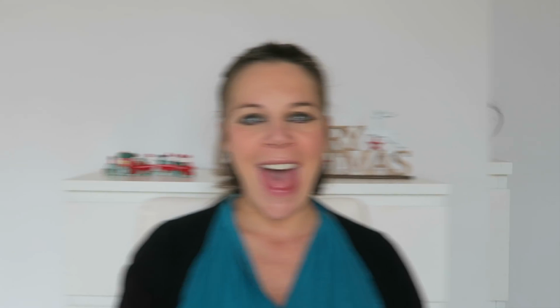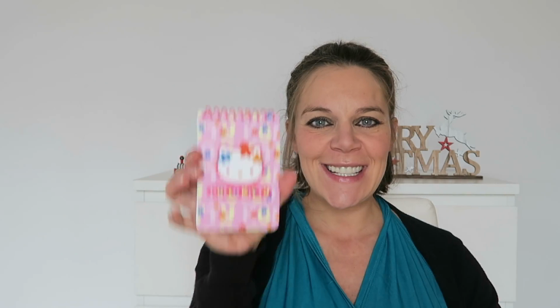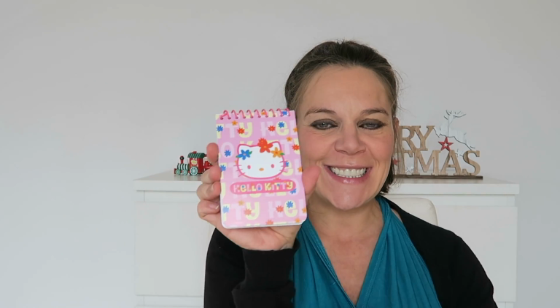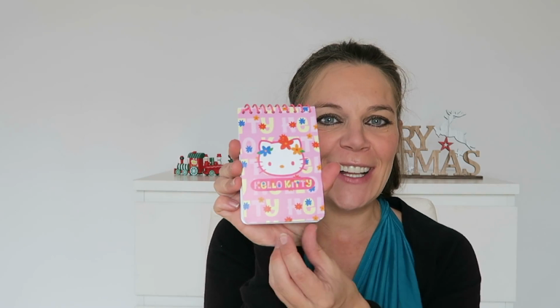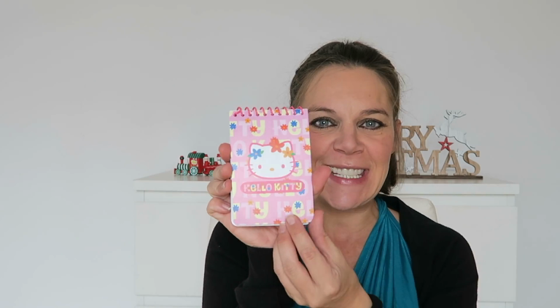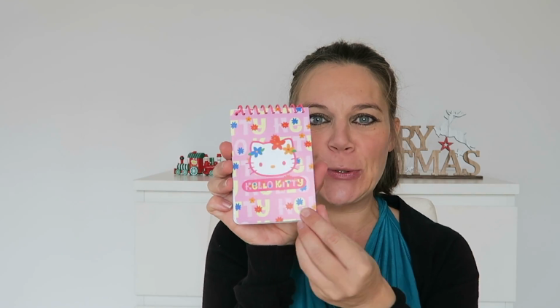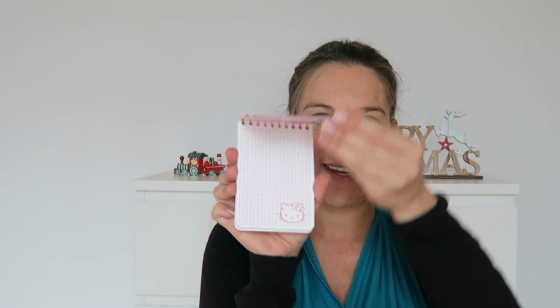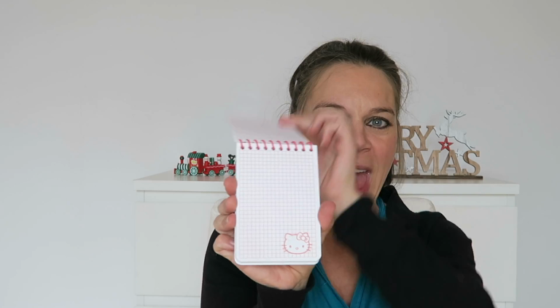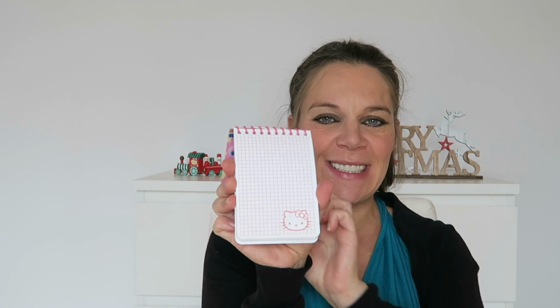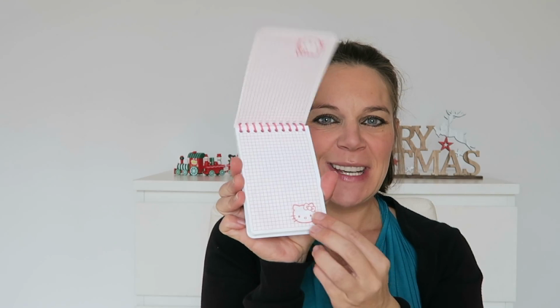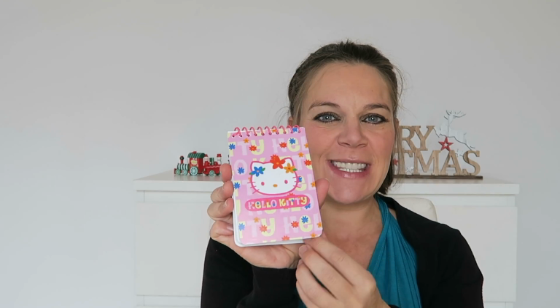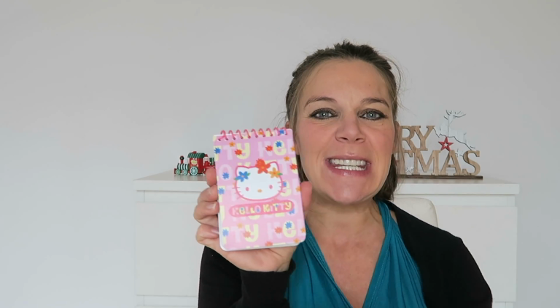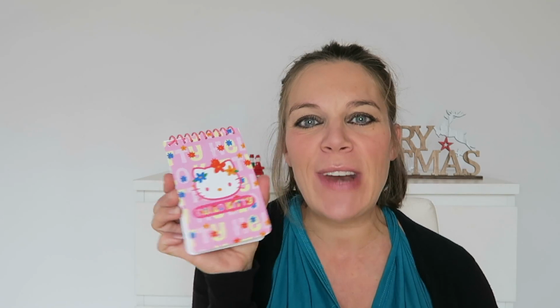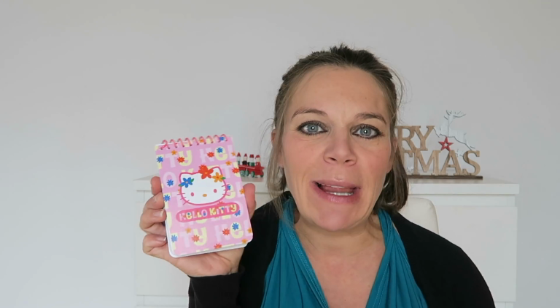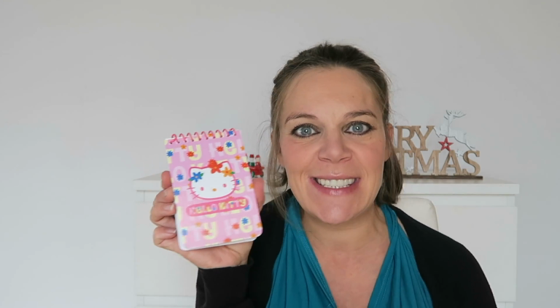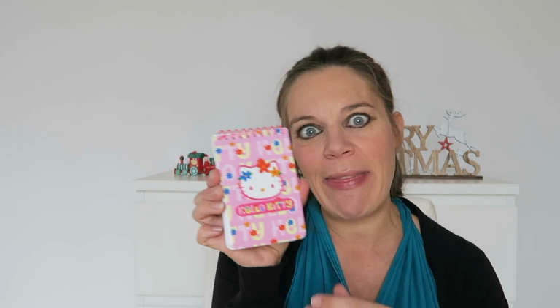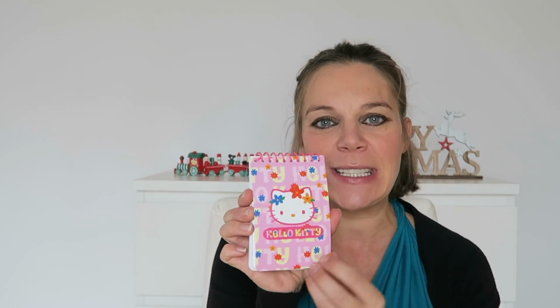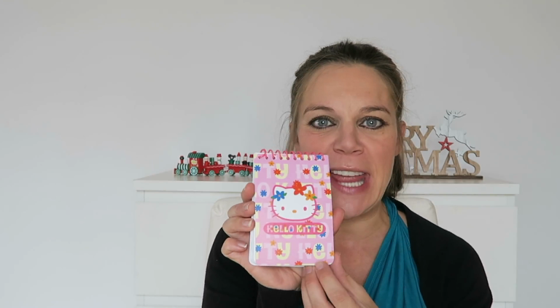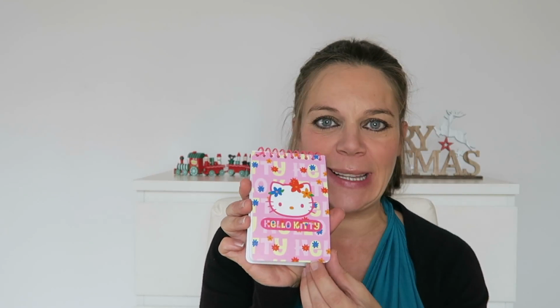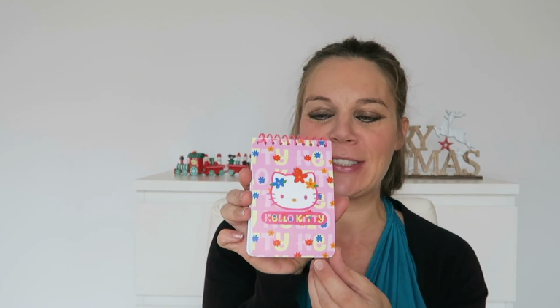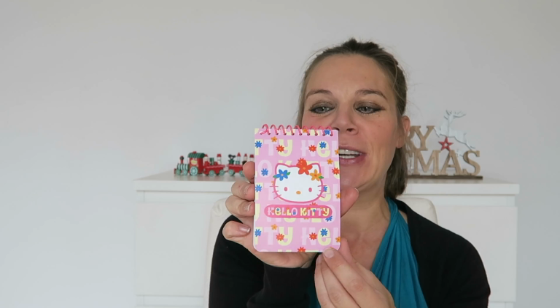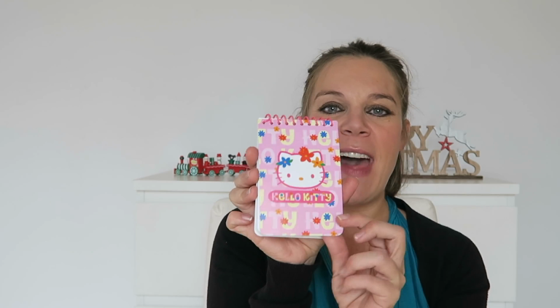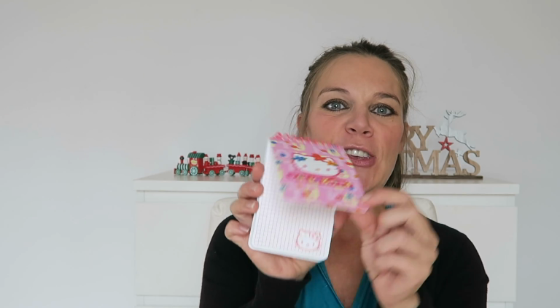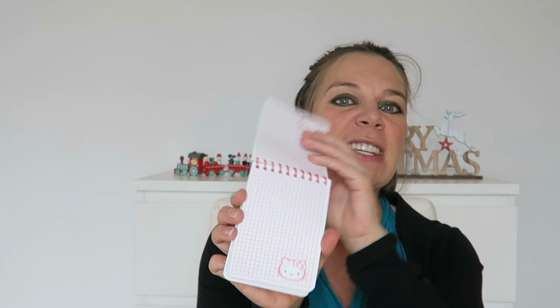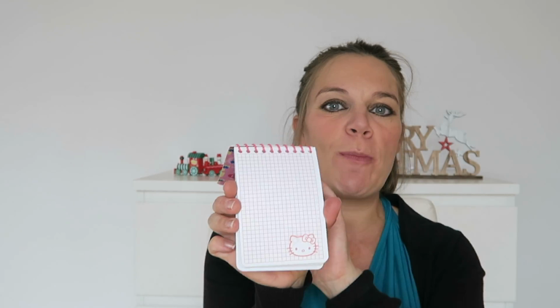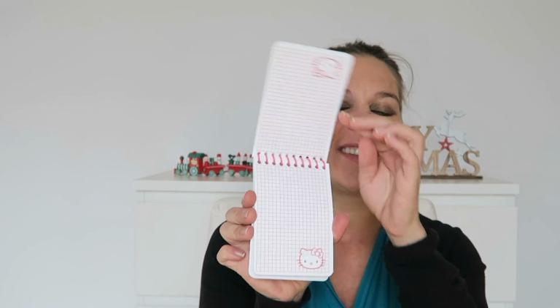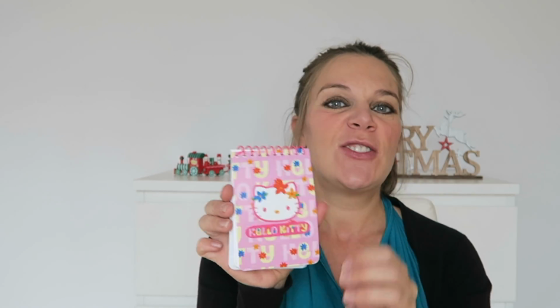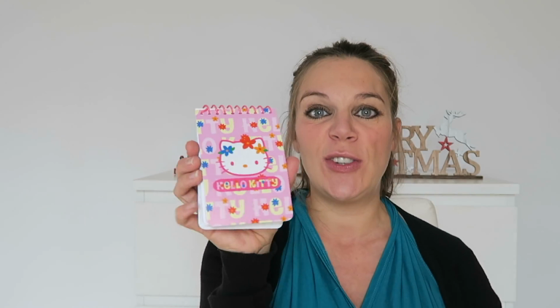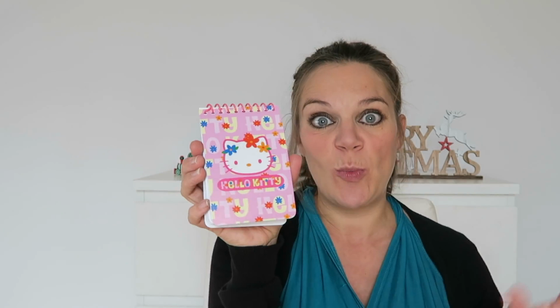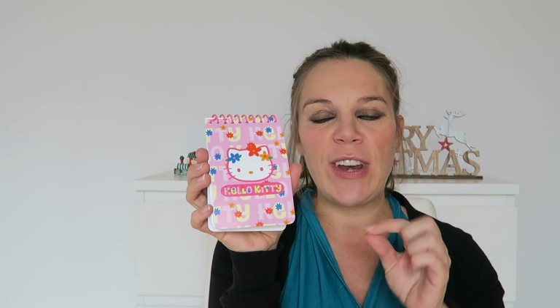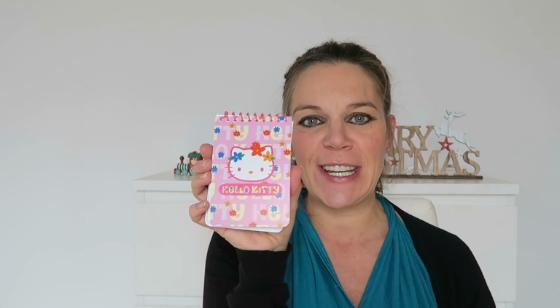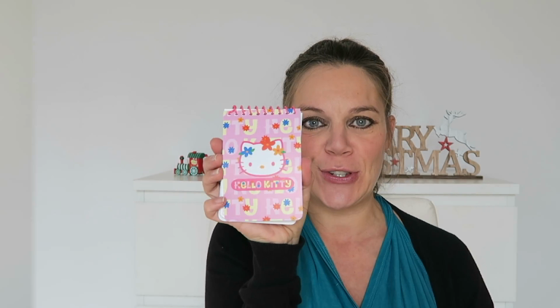And a little Hello Kitty notepad, because they see me writing my lists and they like to pretend to write lists too. They can use this notepad with their crayons to draw.